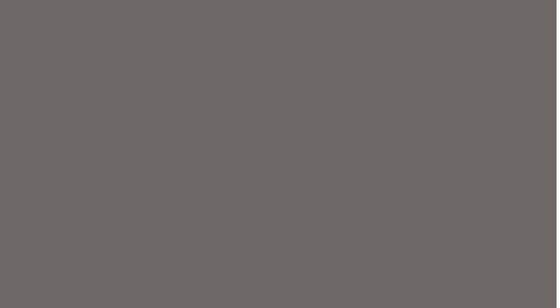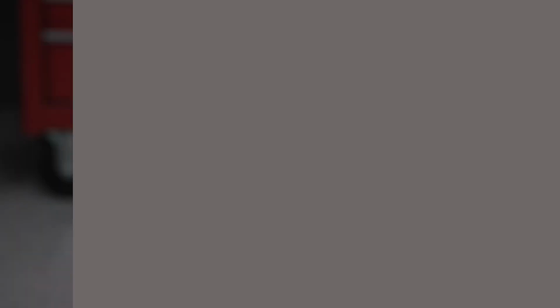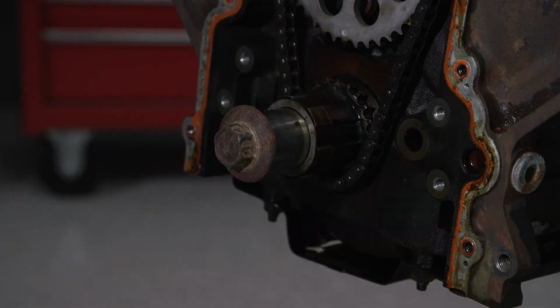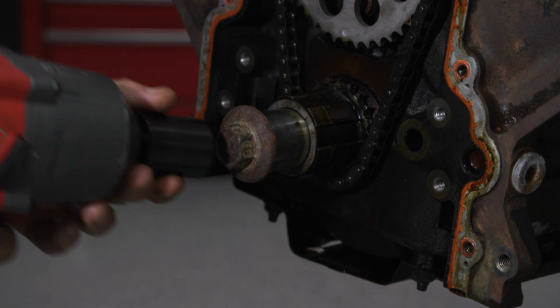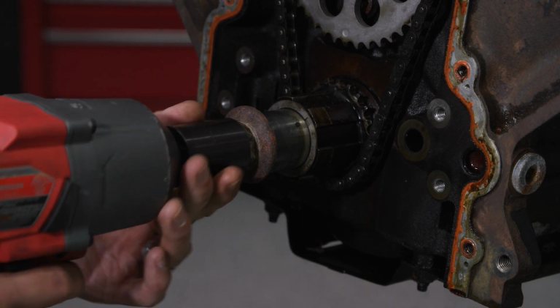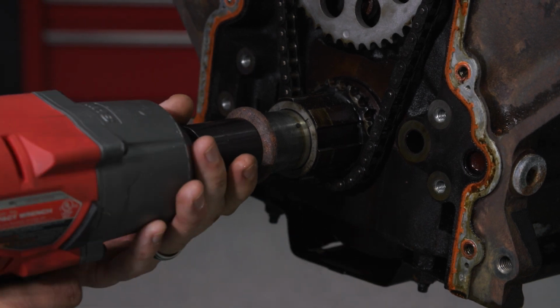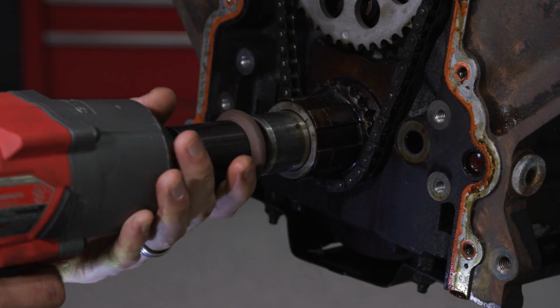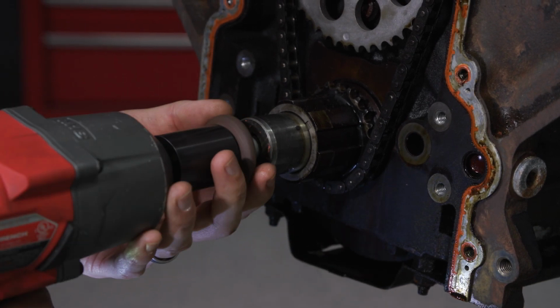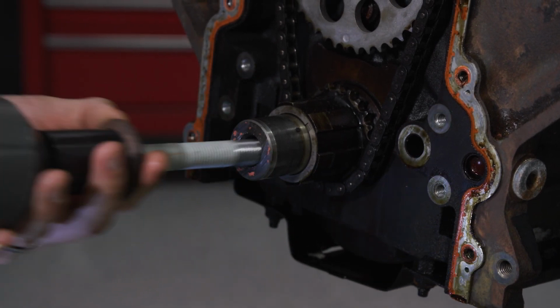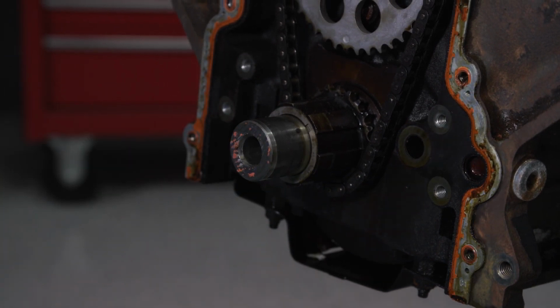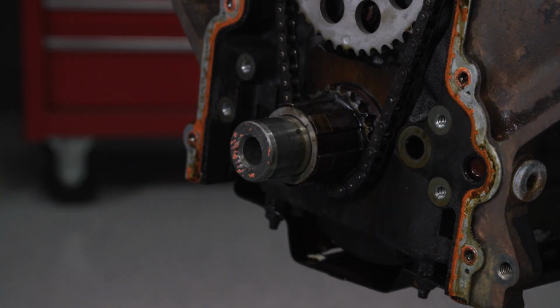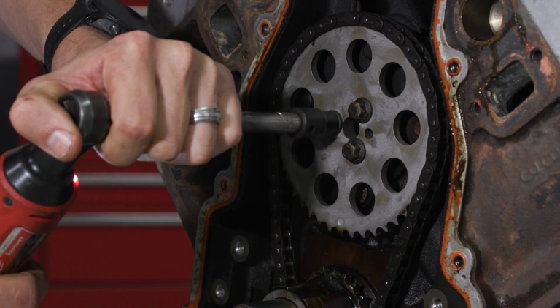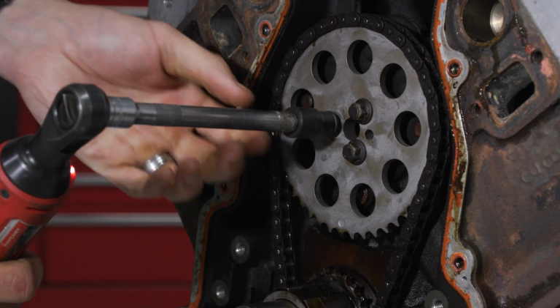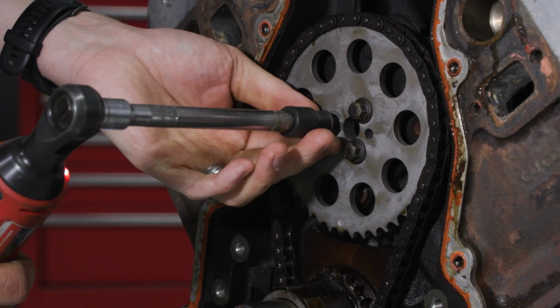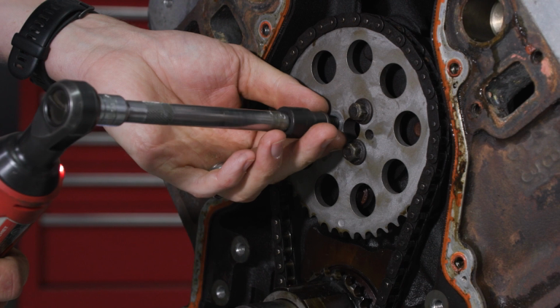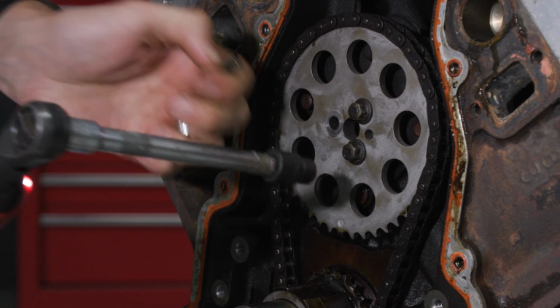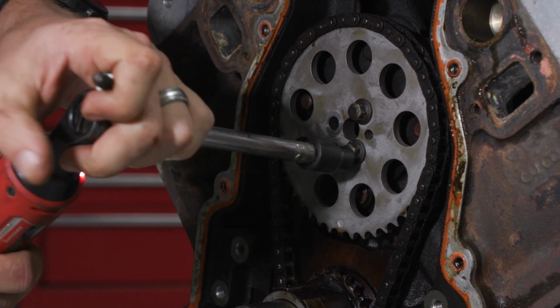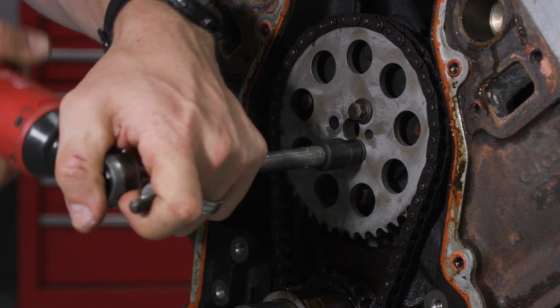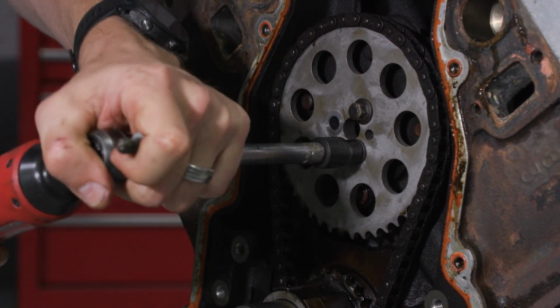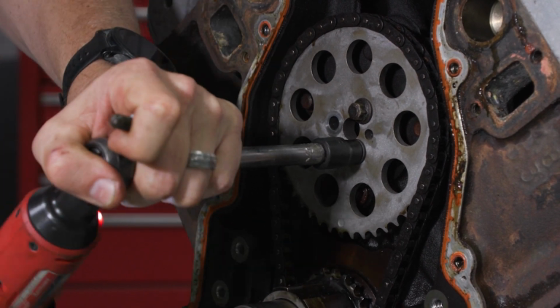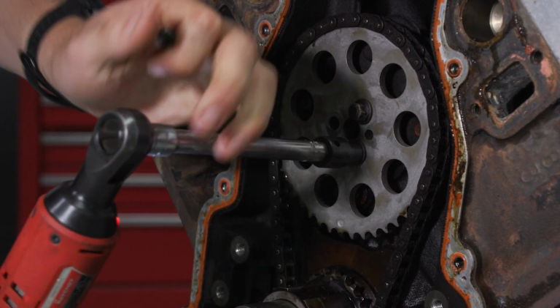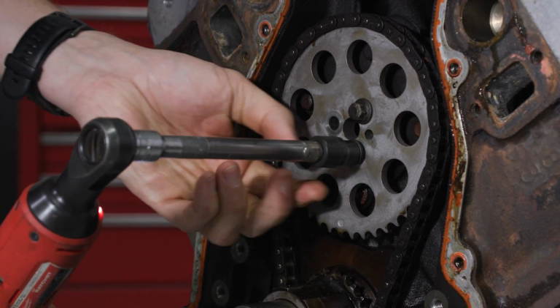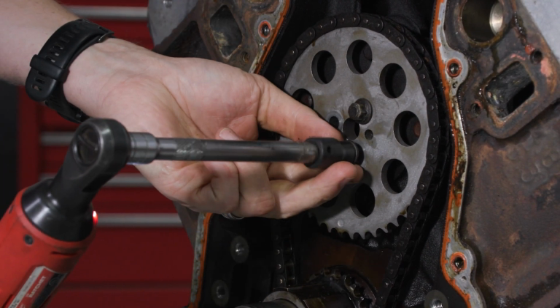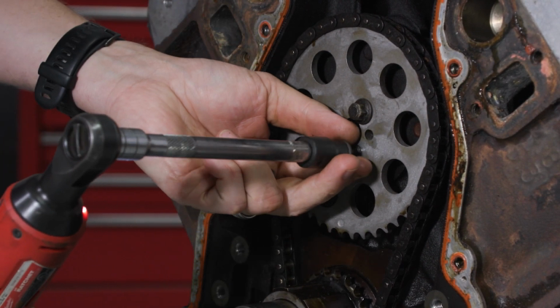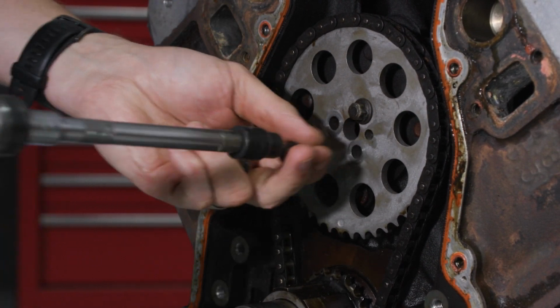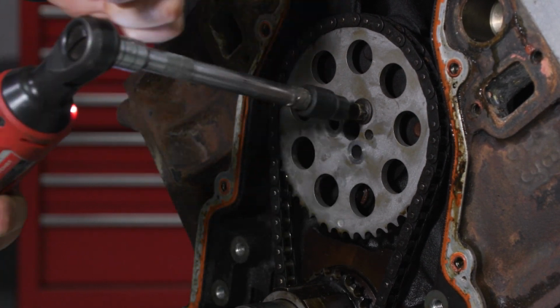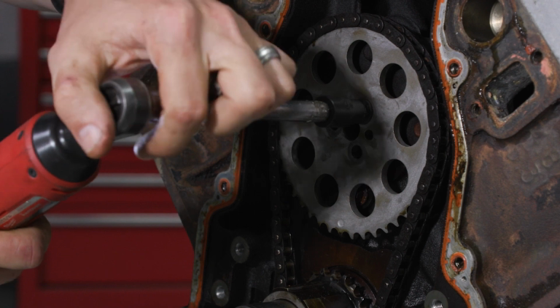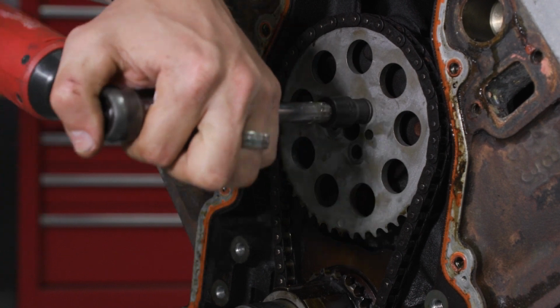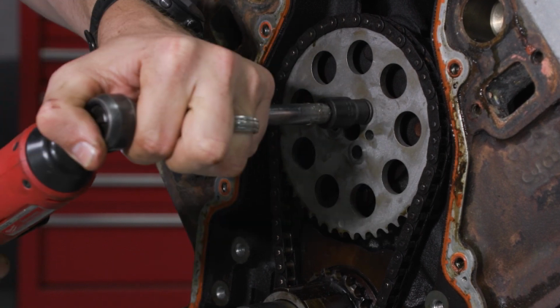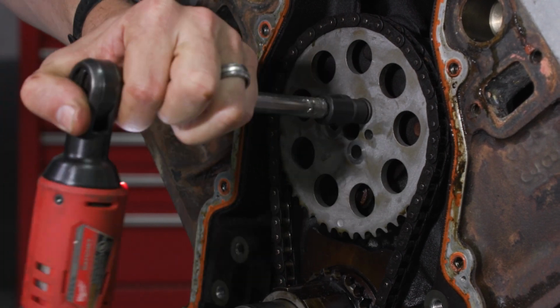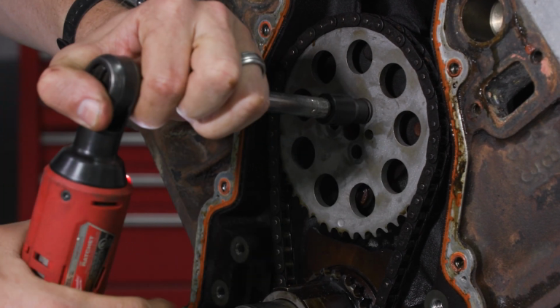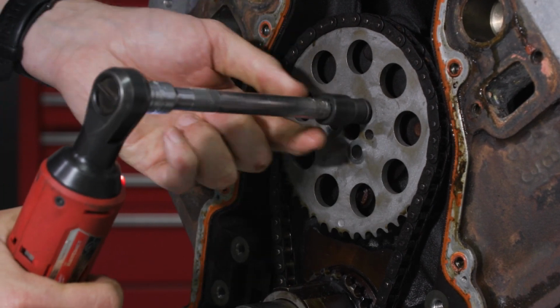From here, our tech will work through the various parts that need to come off. Remove the three upper sprocket bolts and set aside. We'll be reusing these for our tutorial, but GM service procedures suggest replacing them.